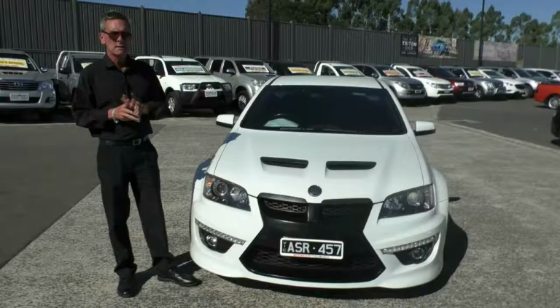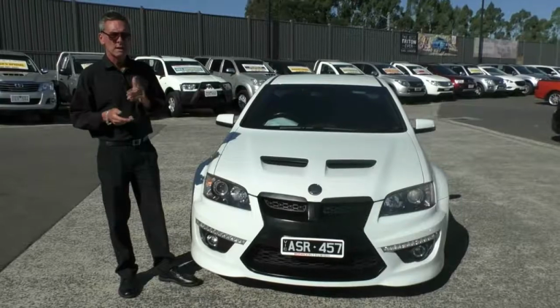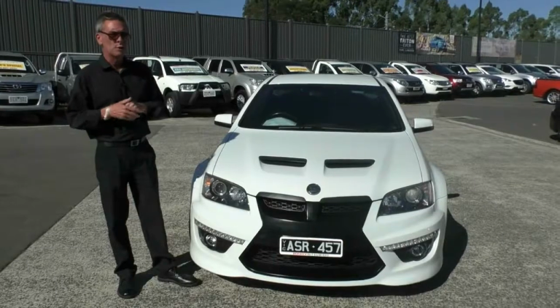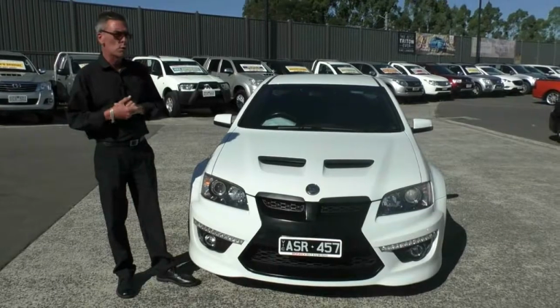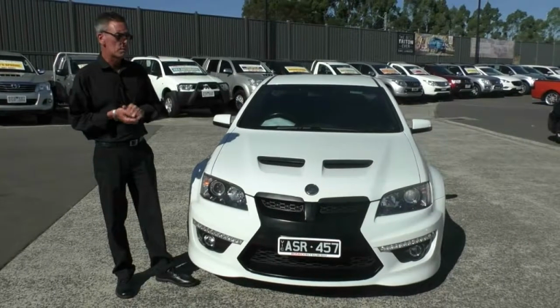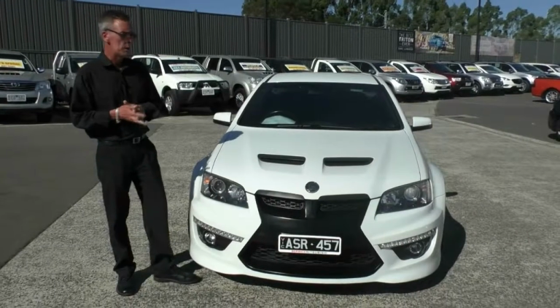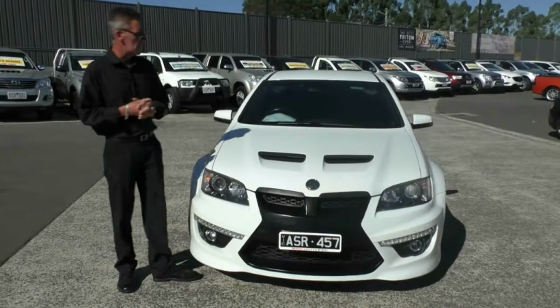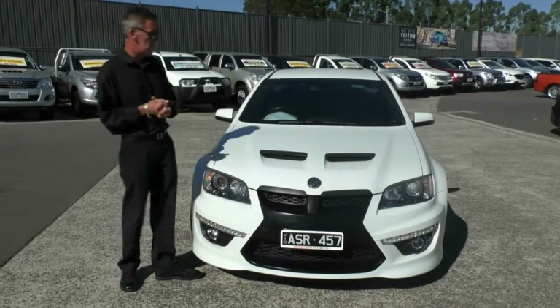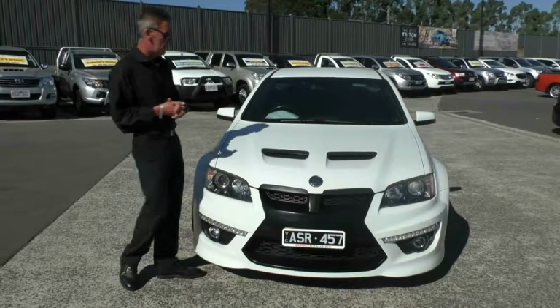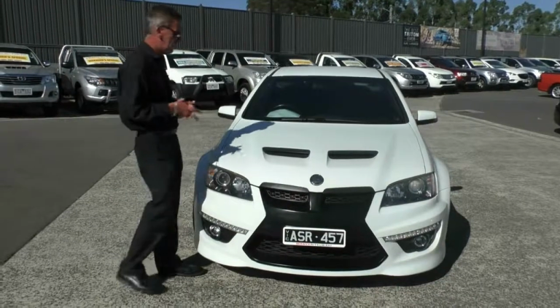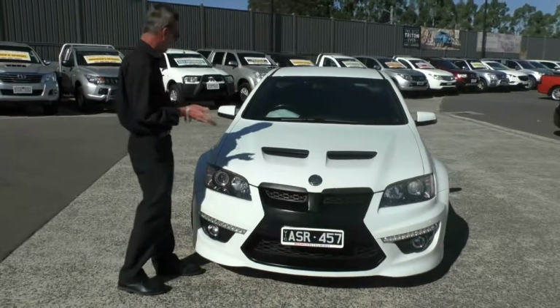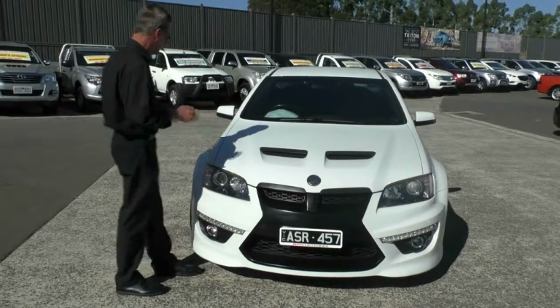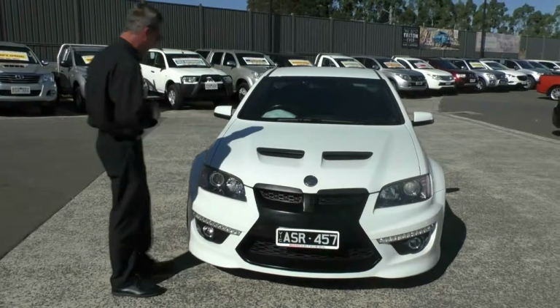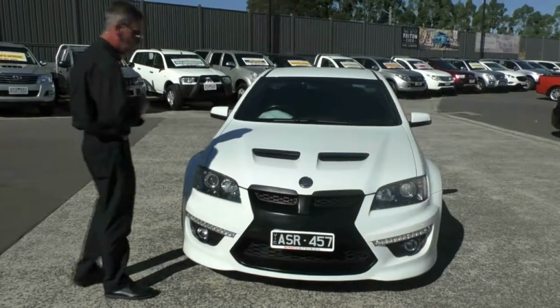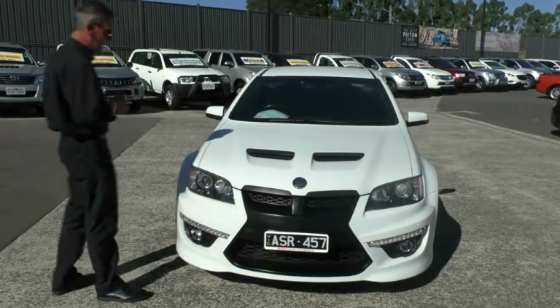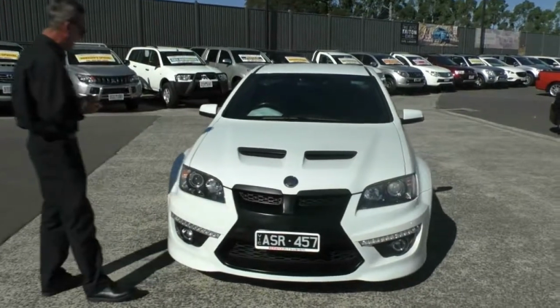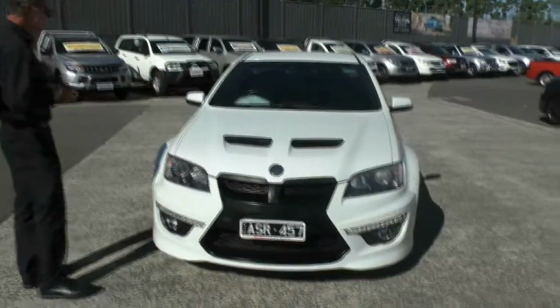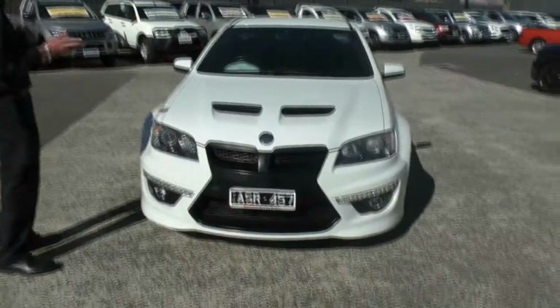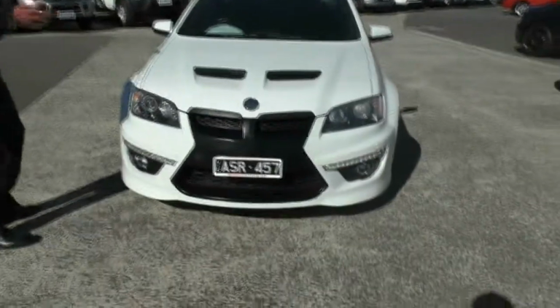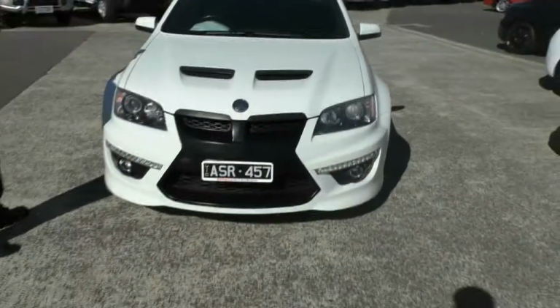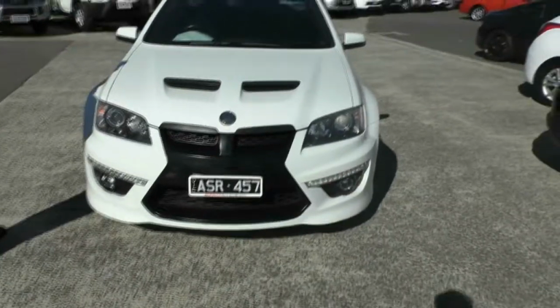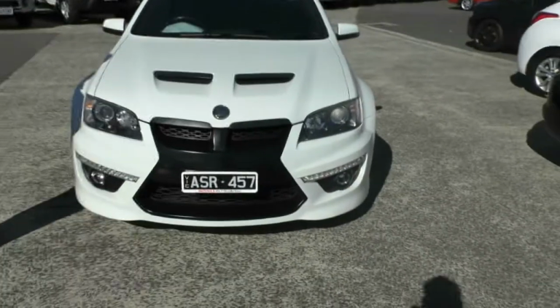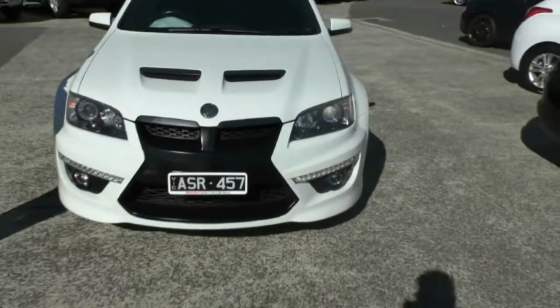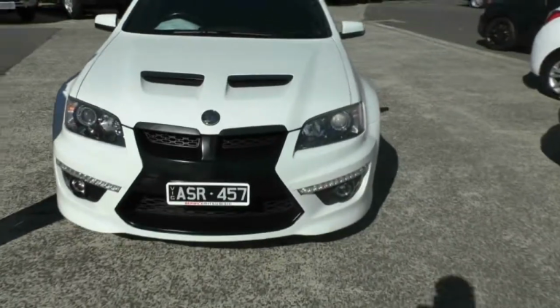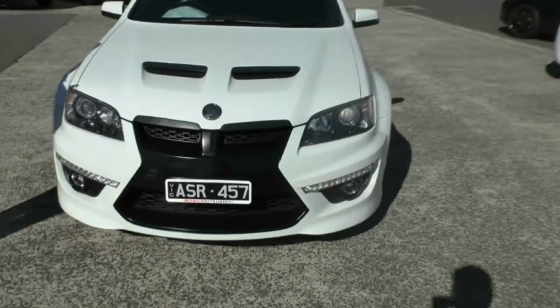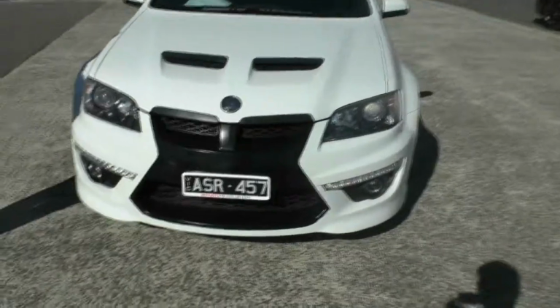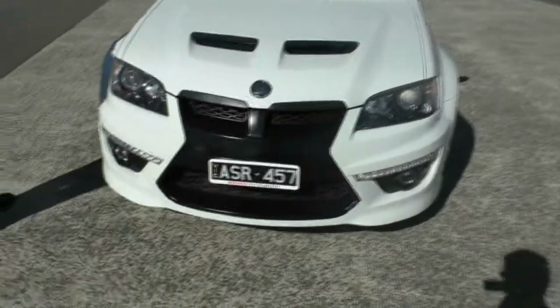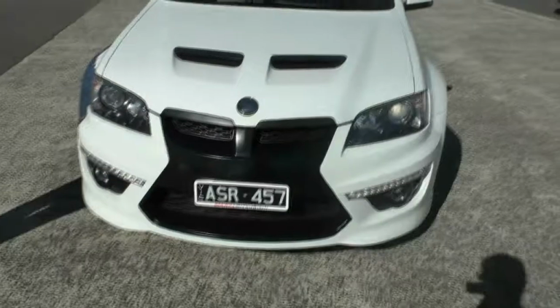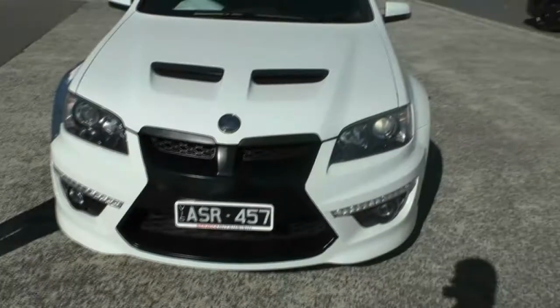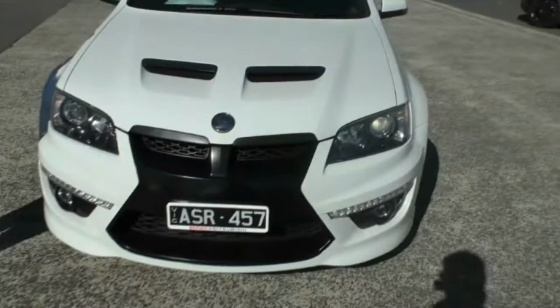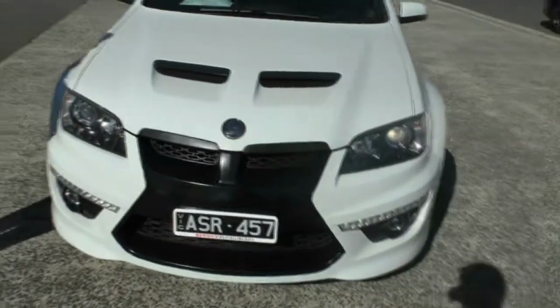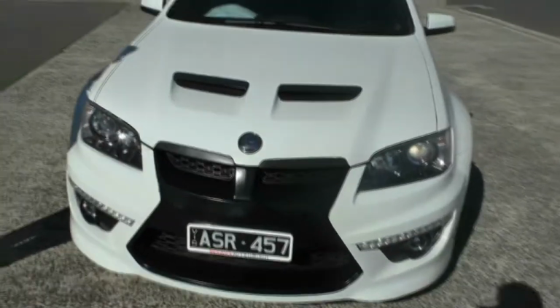Good afternoon and welcome to Berwick Mitsubishi. My name is Mark and I'm going to take you for a walk around our 2009 HSV Maloo ute today.